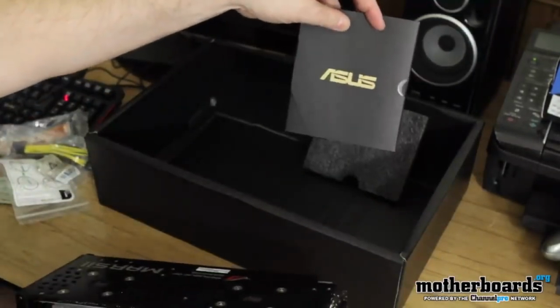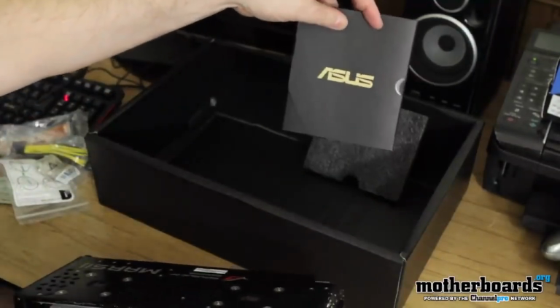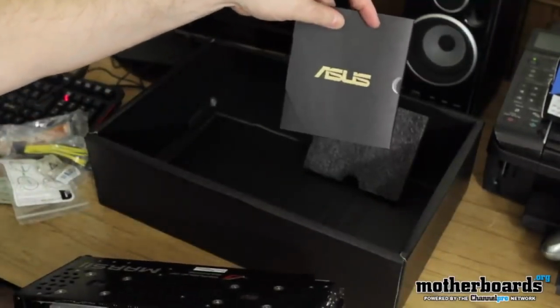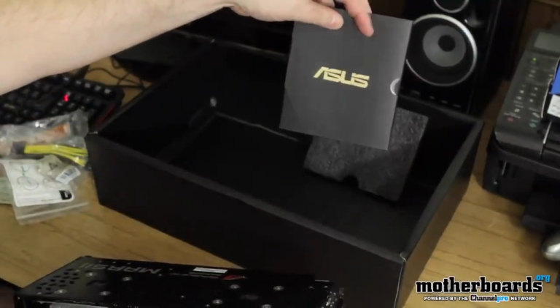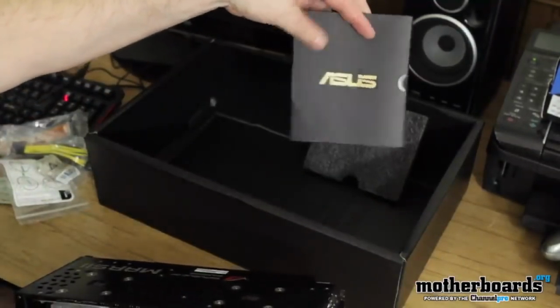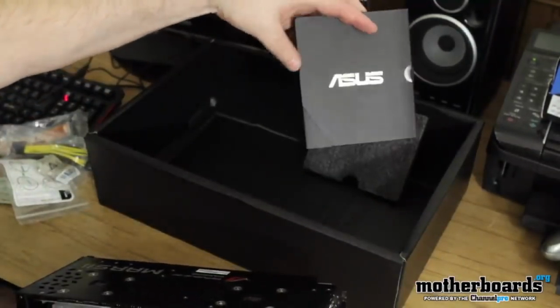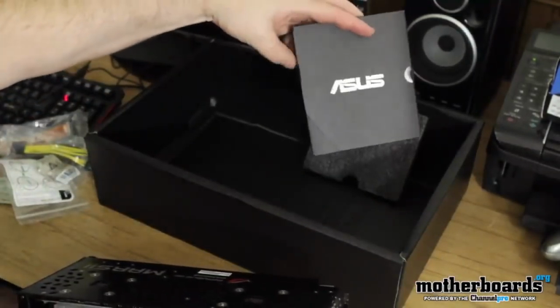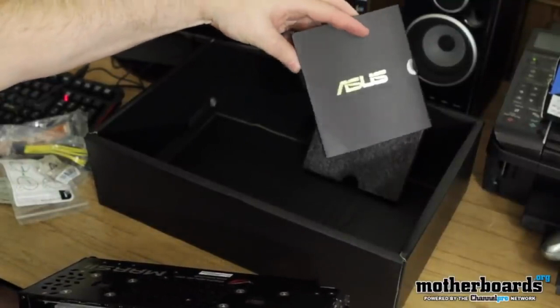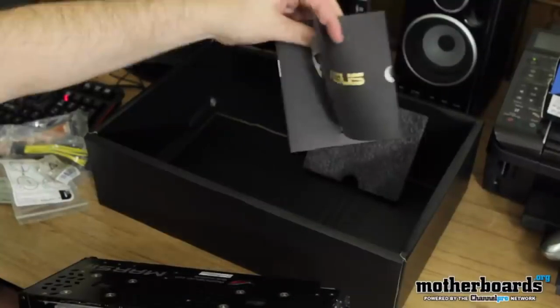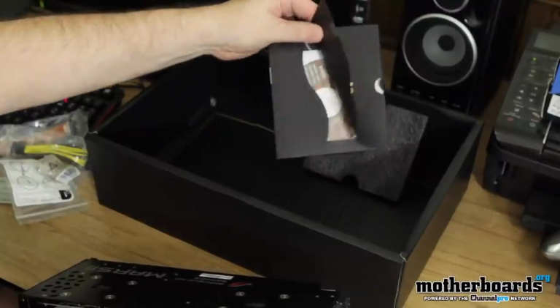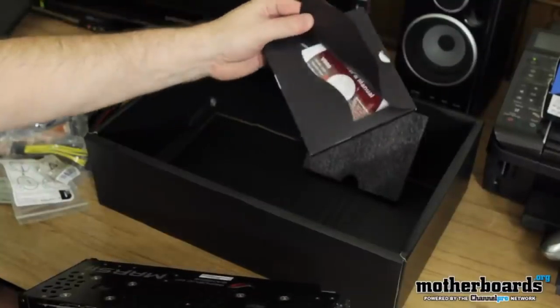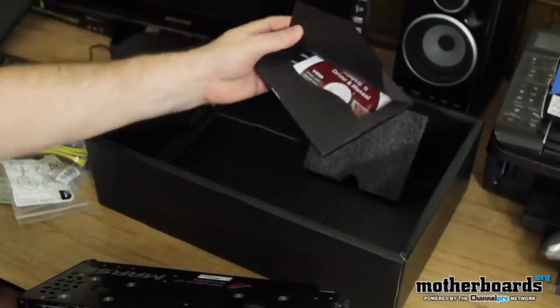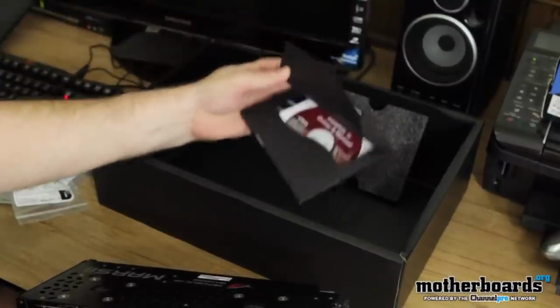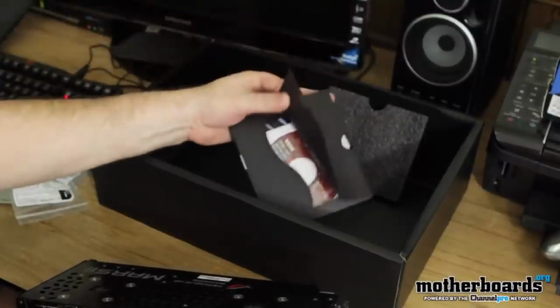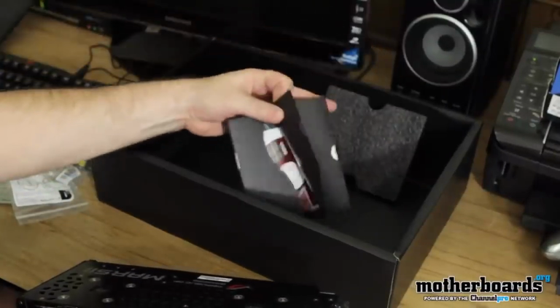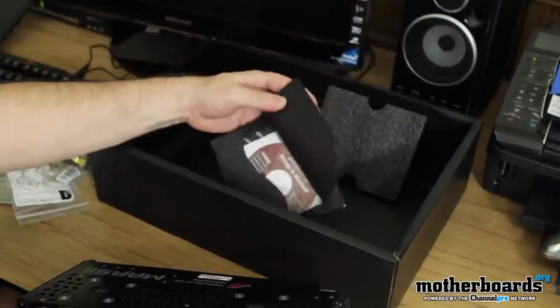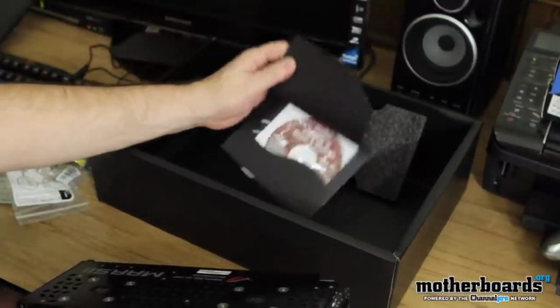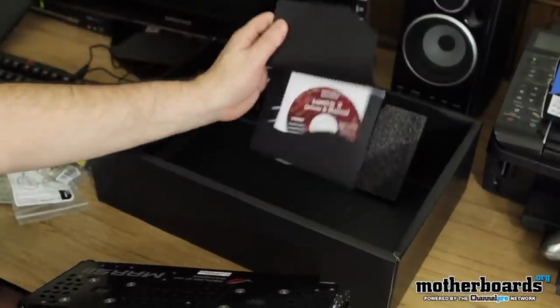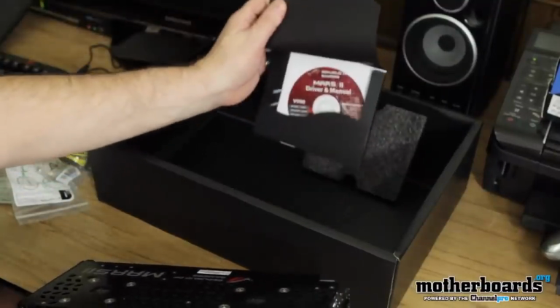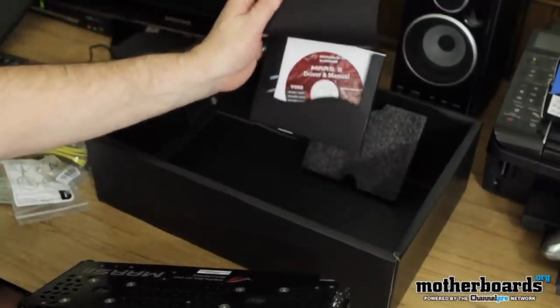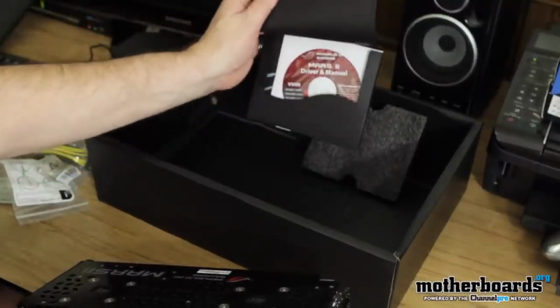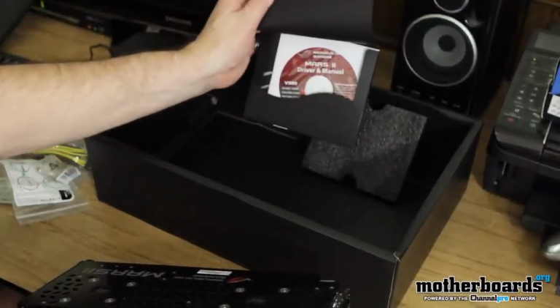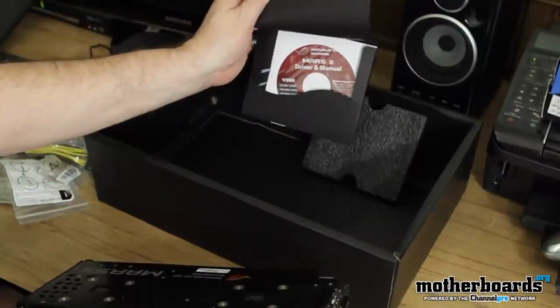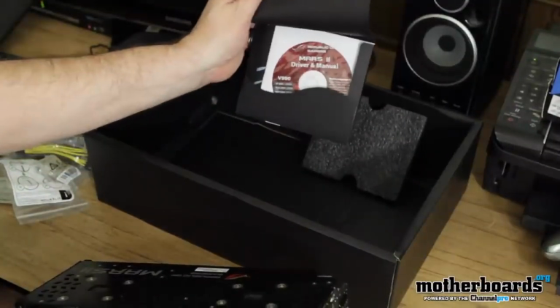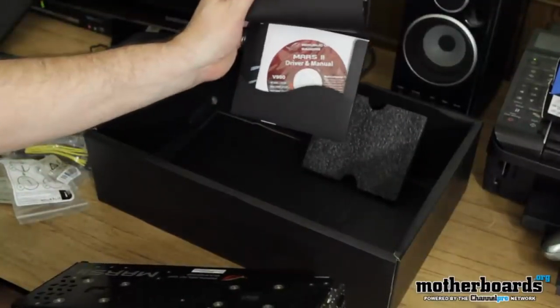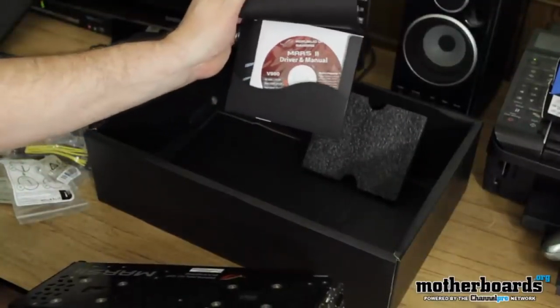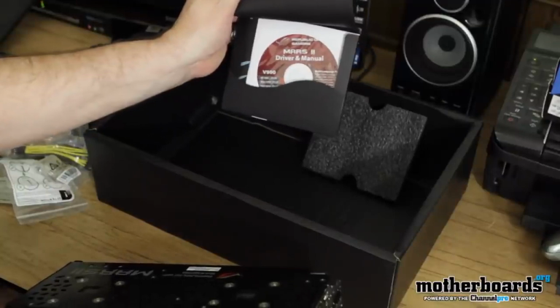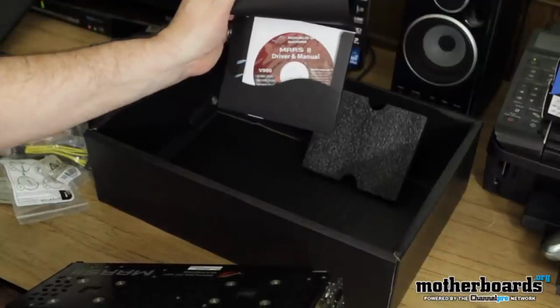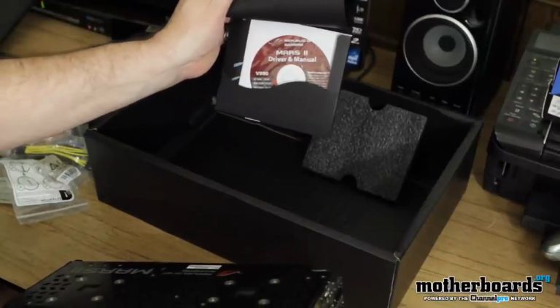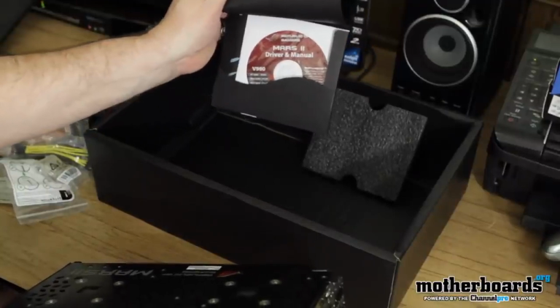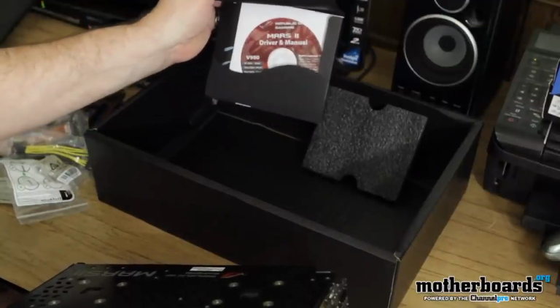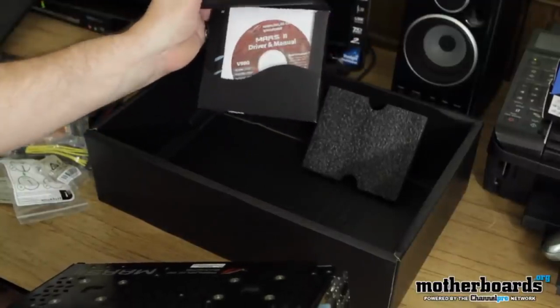This has all the Asus drivers and everything inside of here. There'll probably be some additional software and stuff. It's just a bunch of software and CDs.